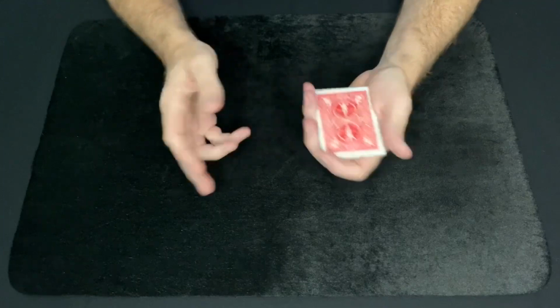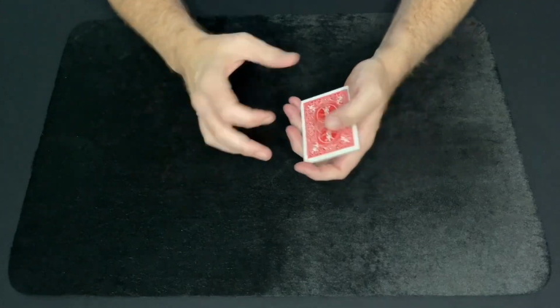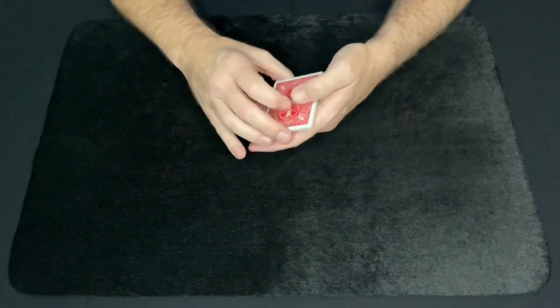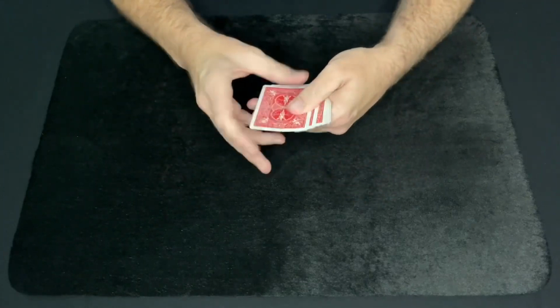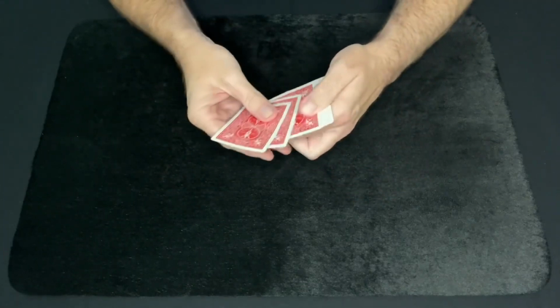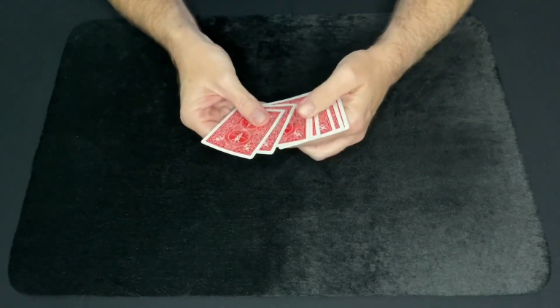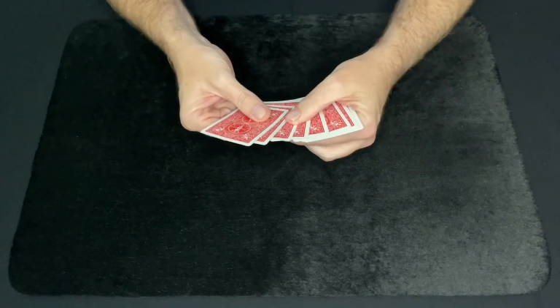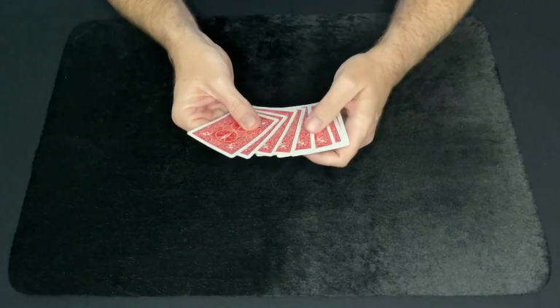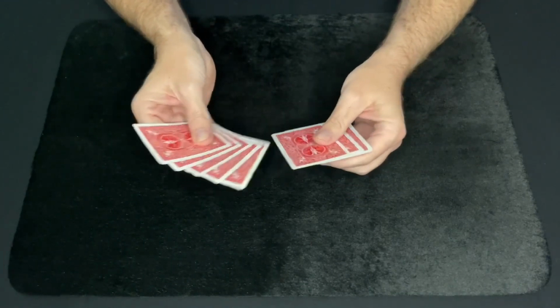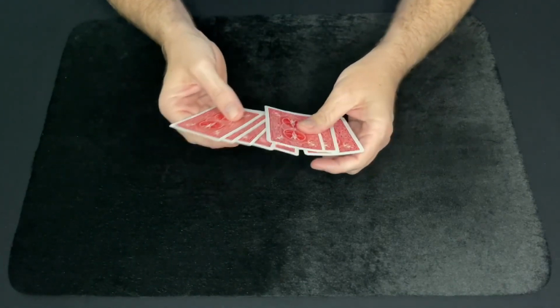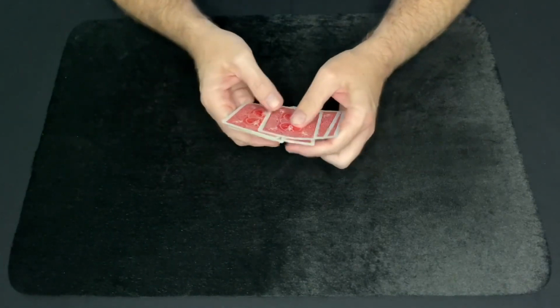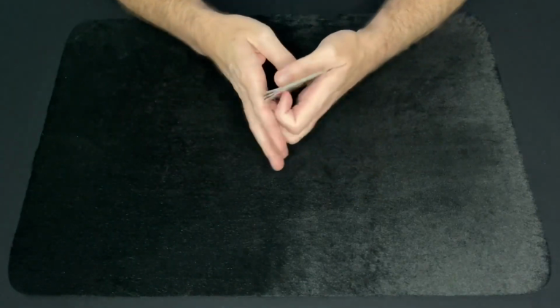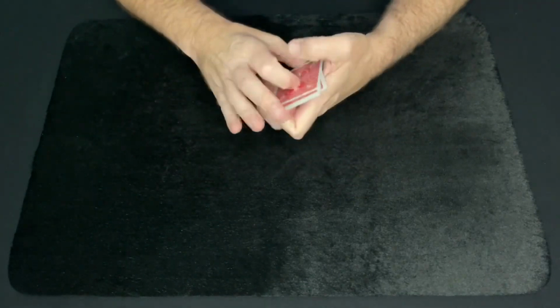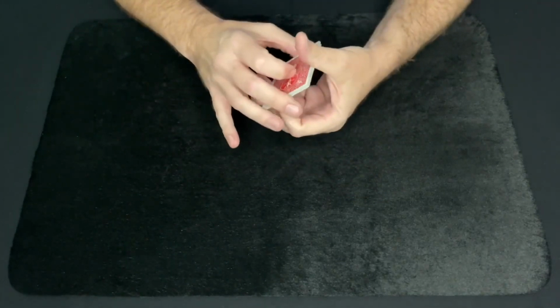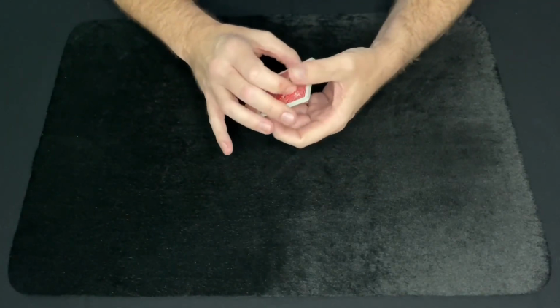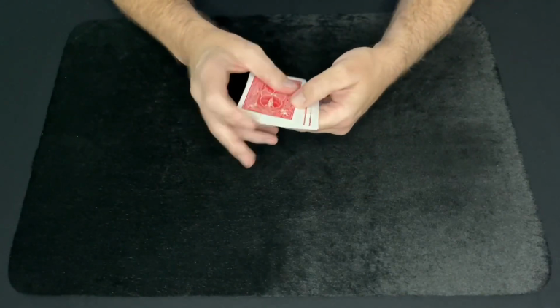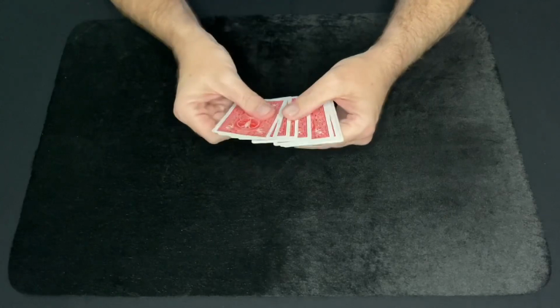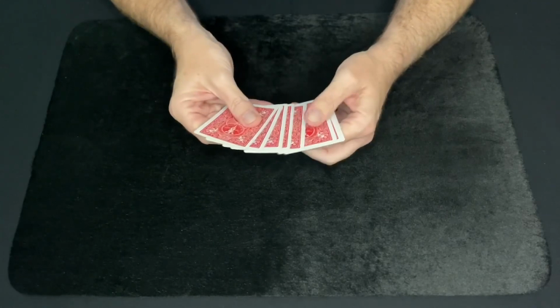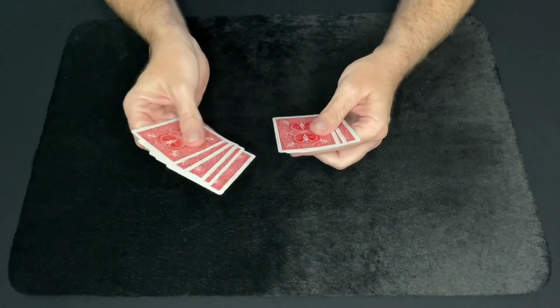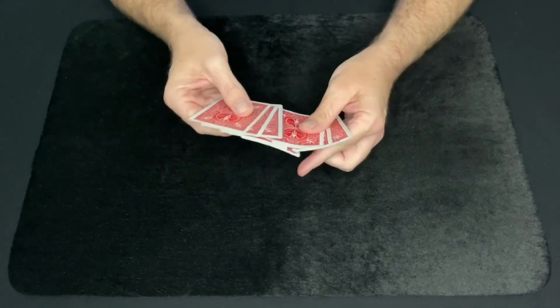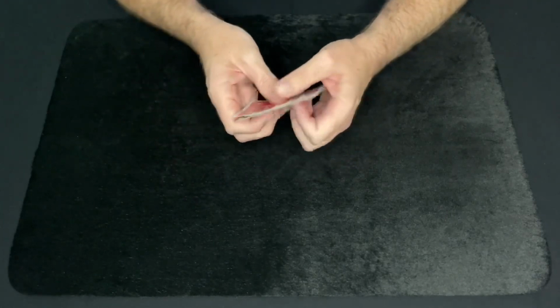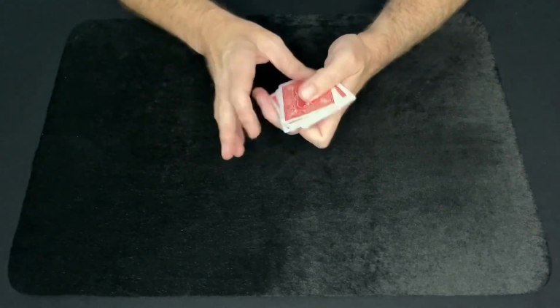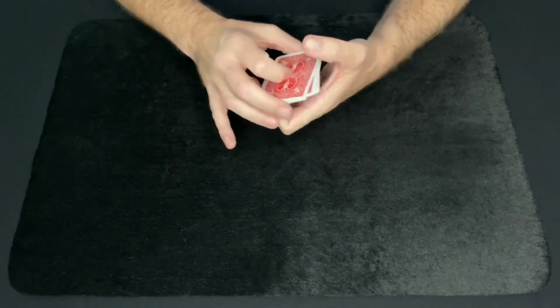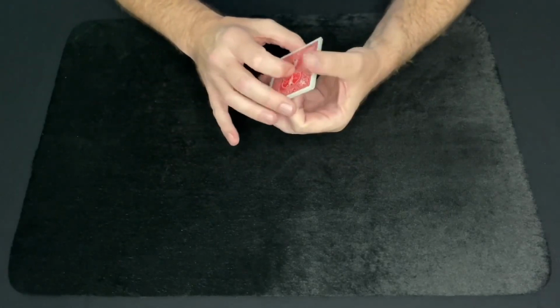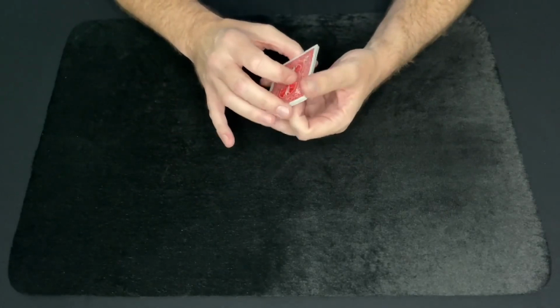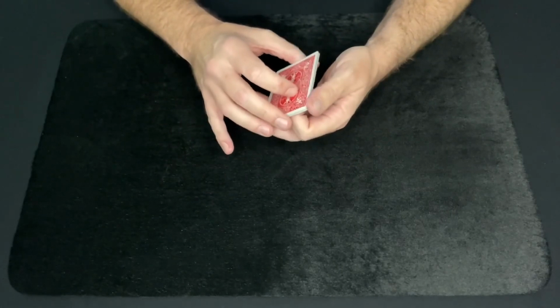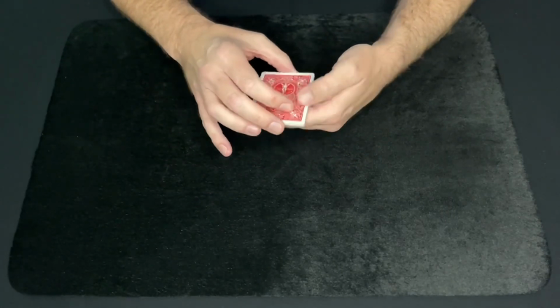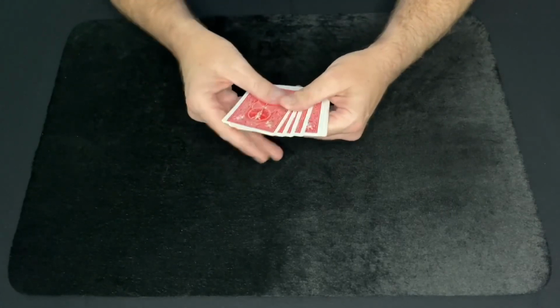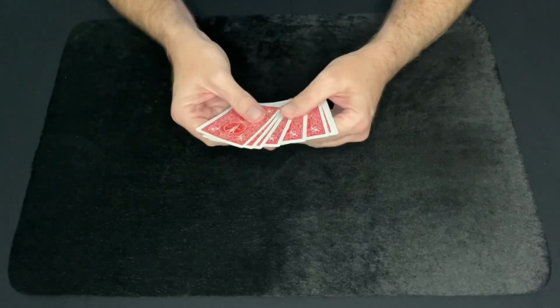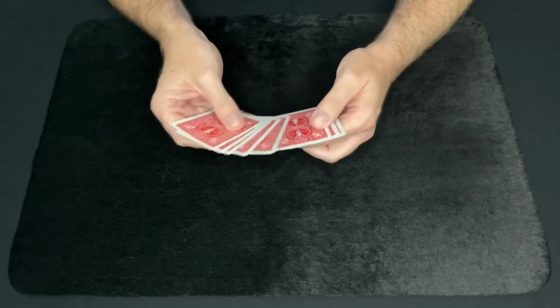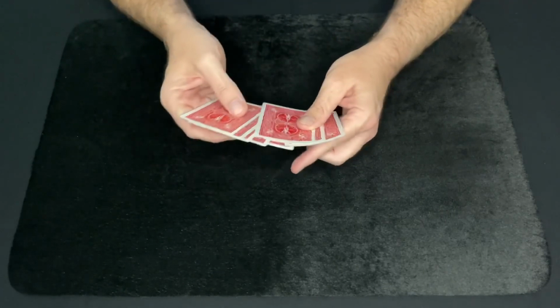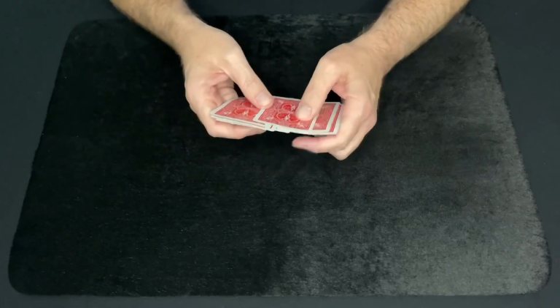Hello everyone! For today's Magic Card Trick Tutorial, I thought it'd be neat to share with you a trick called 8 Cards Card Across.